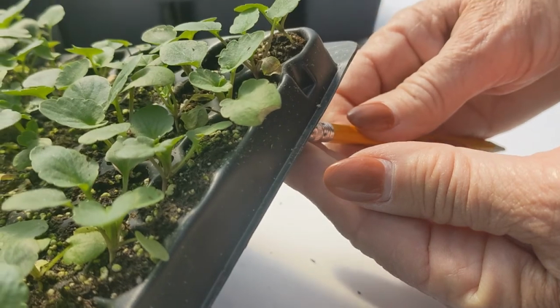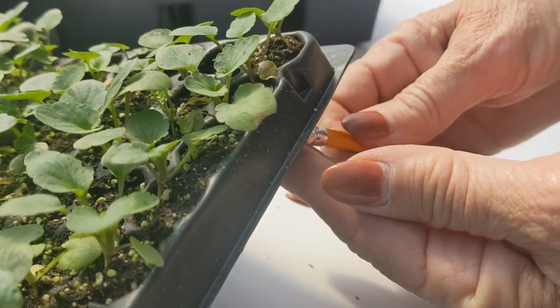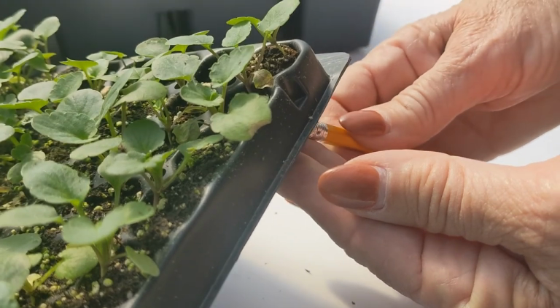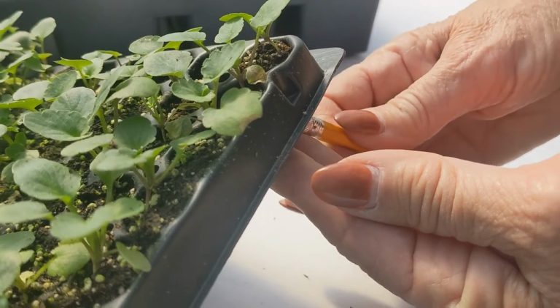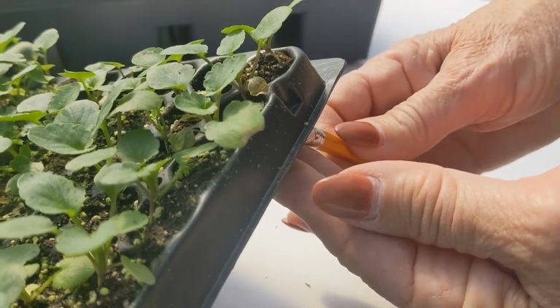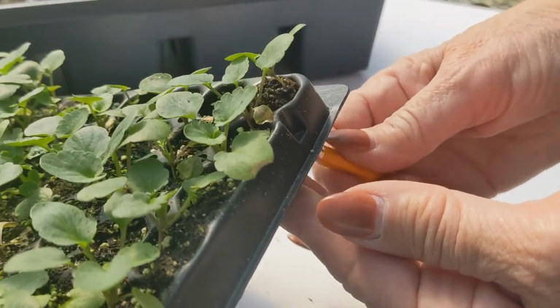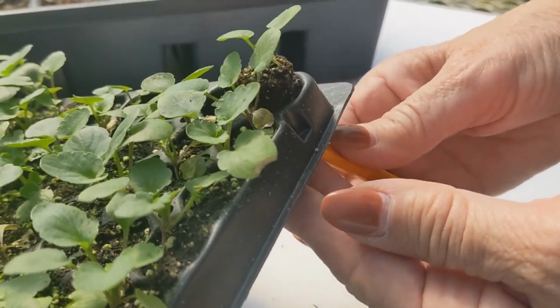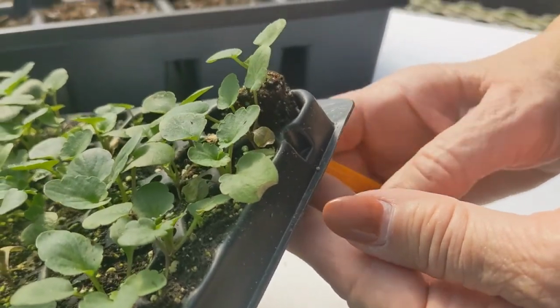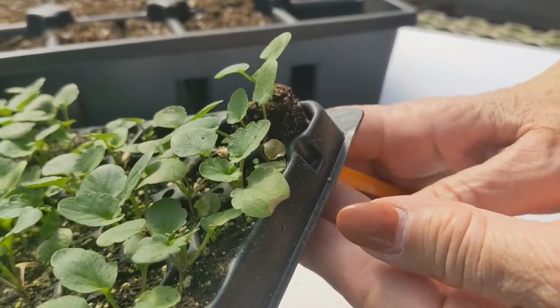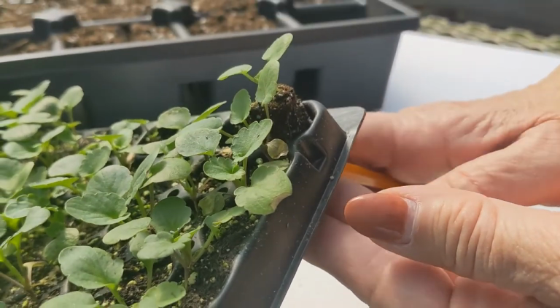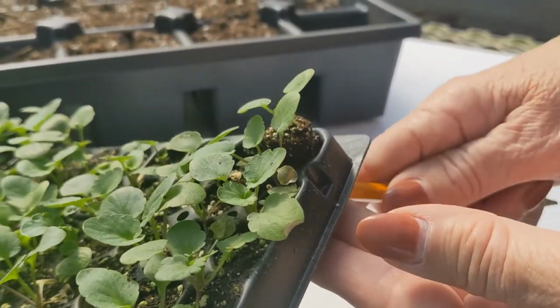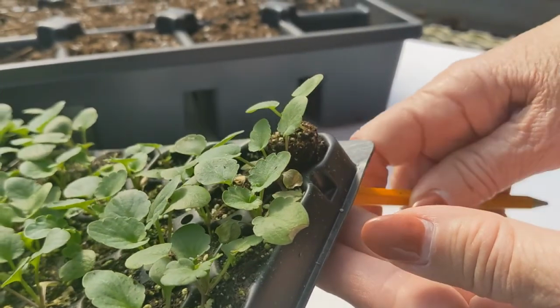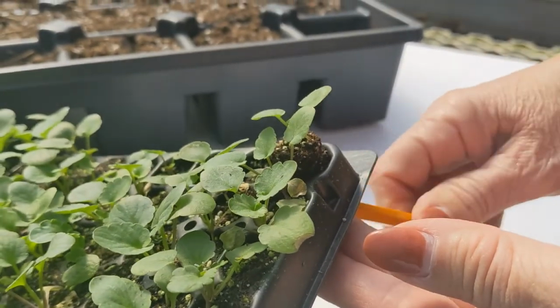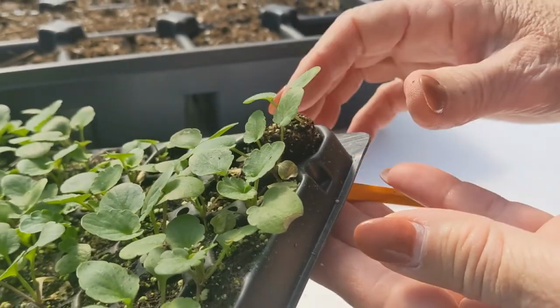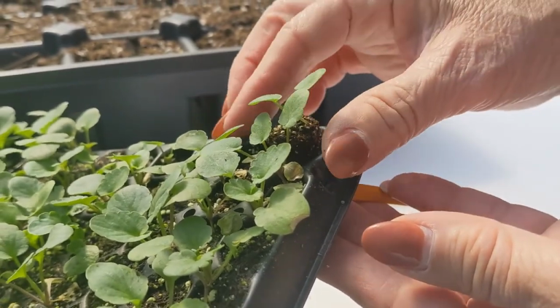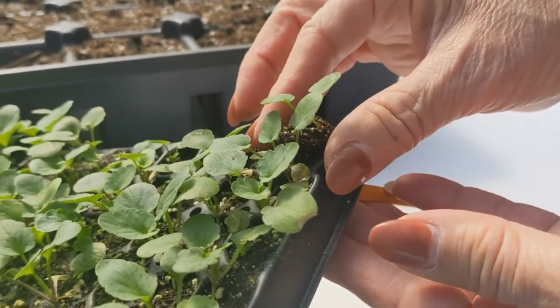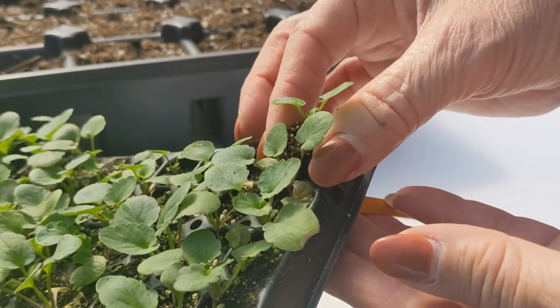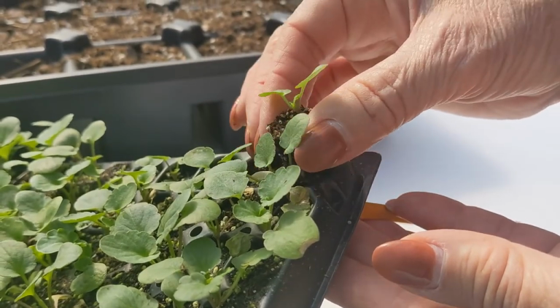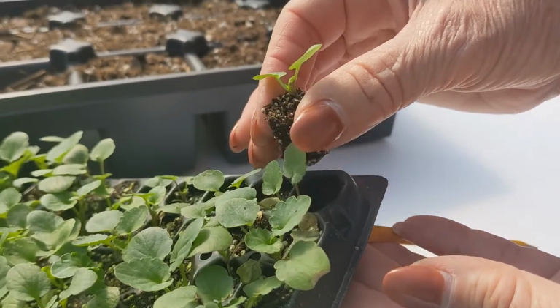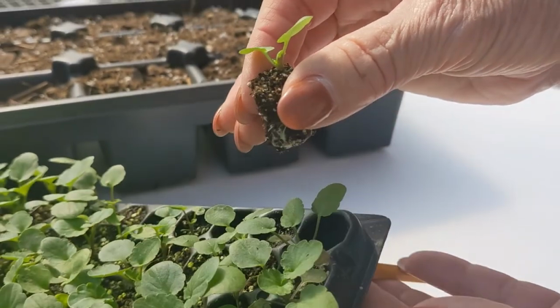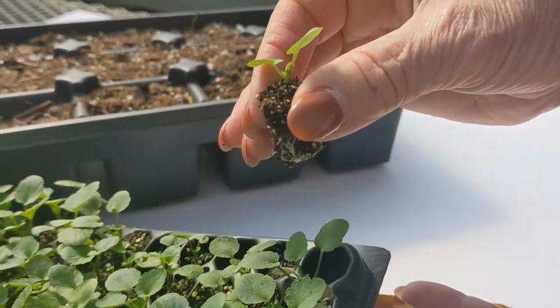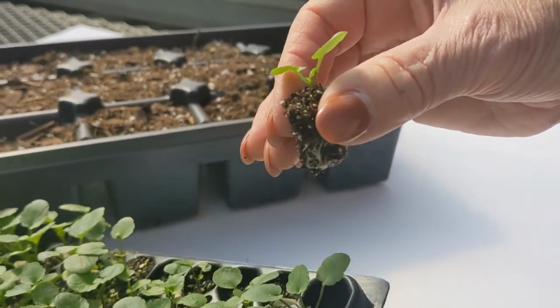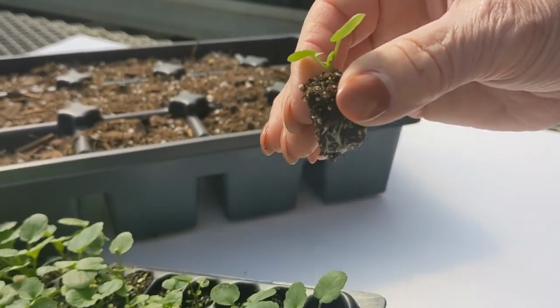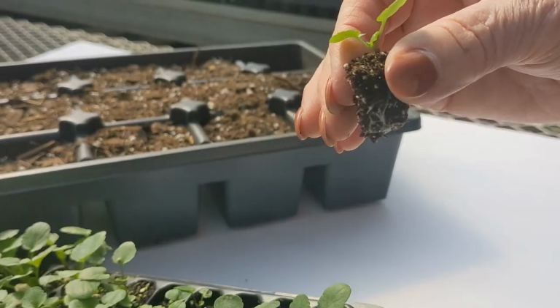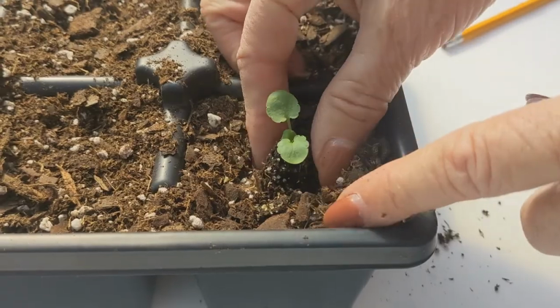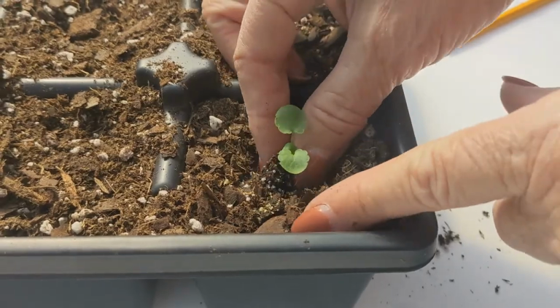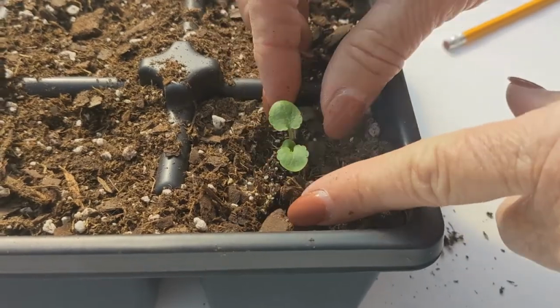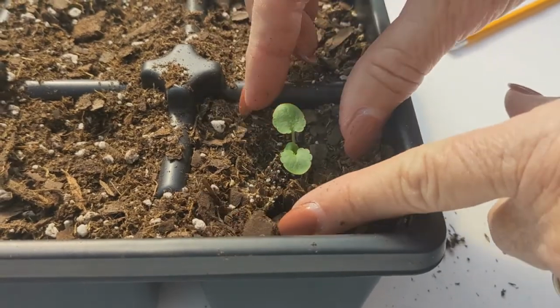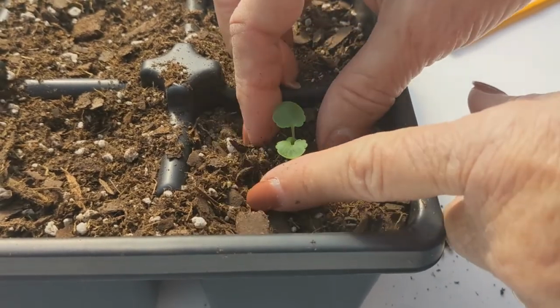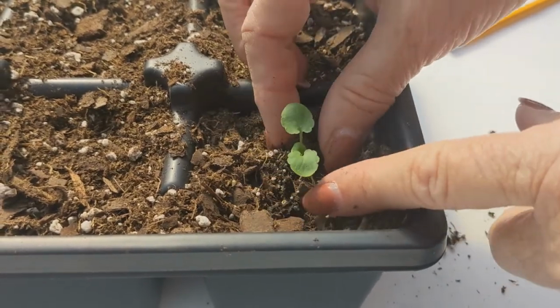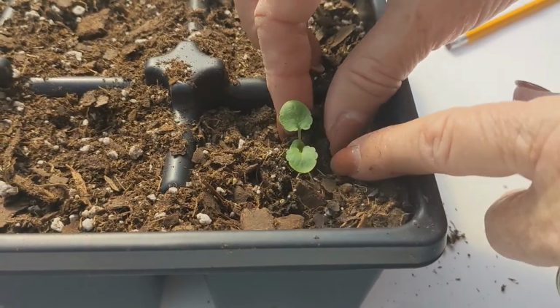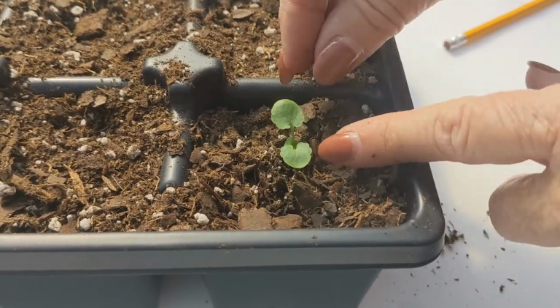You will want to wait two to three weeks after transplanting before fertilizing your plants. The same is true for rooted cuttings, but it's even more important with seedlings.